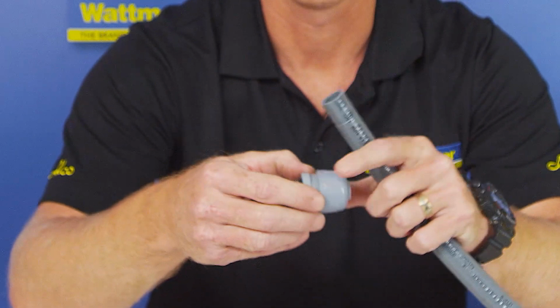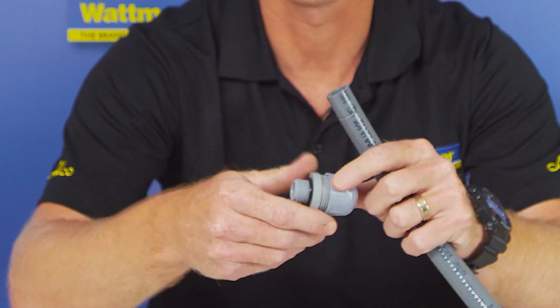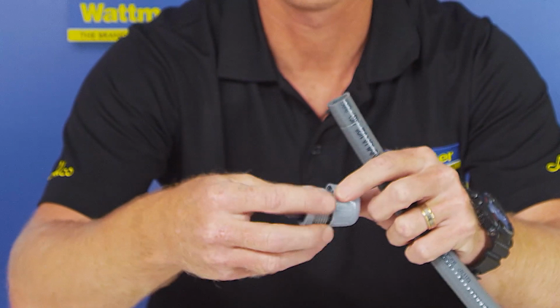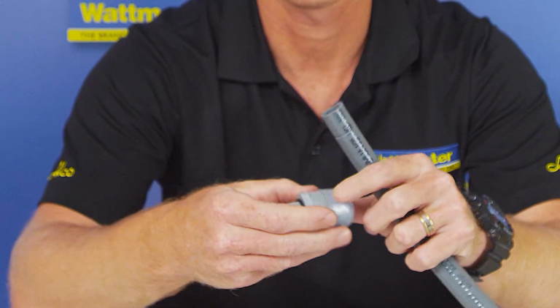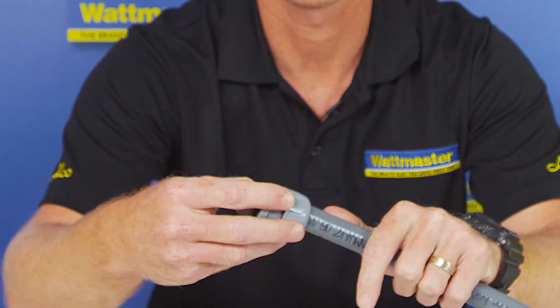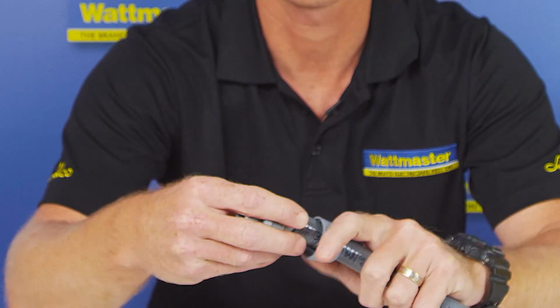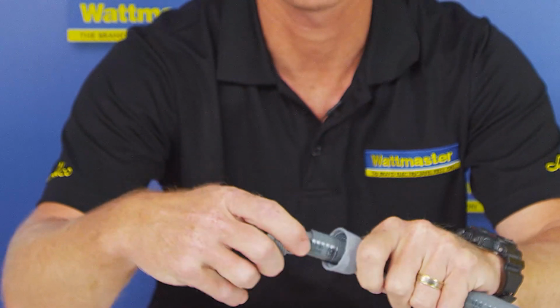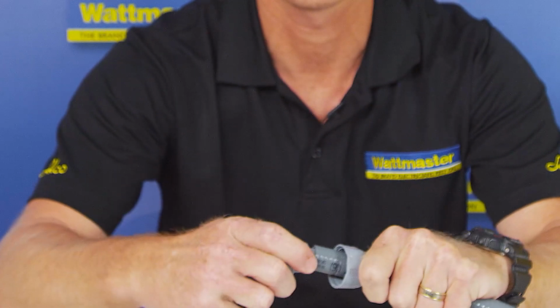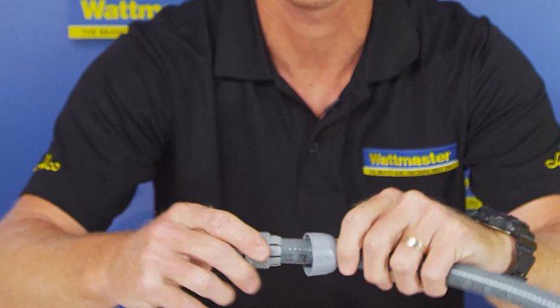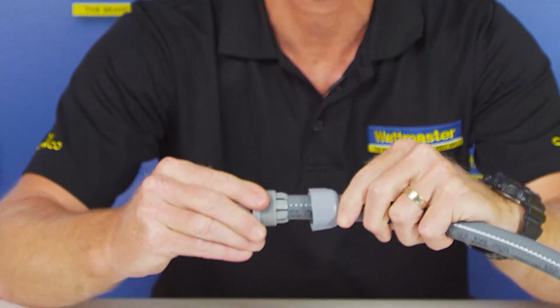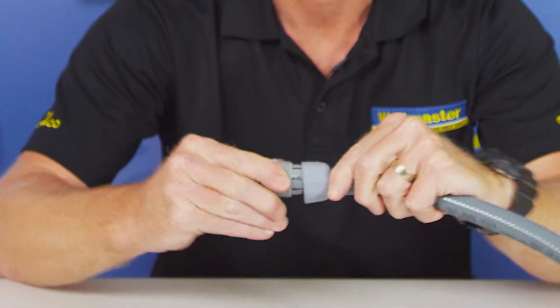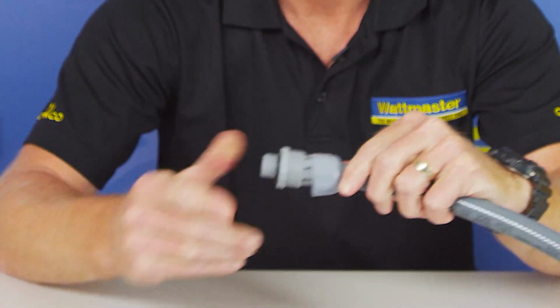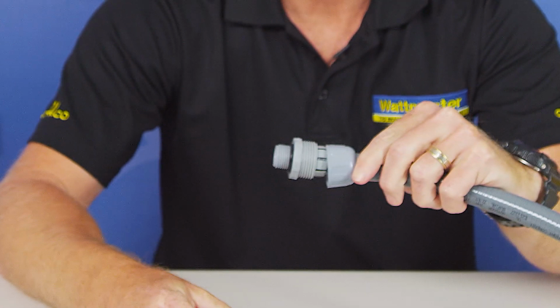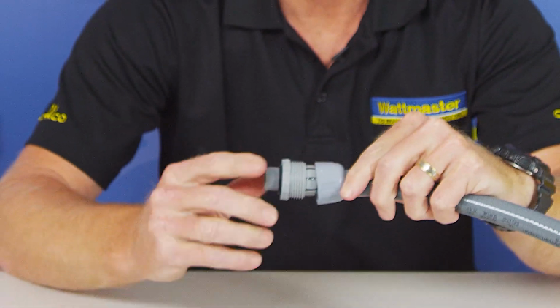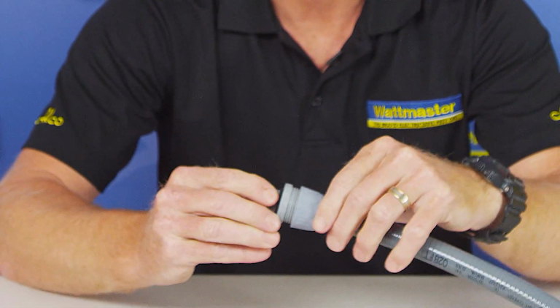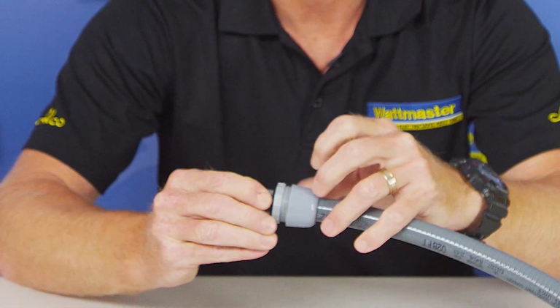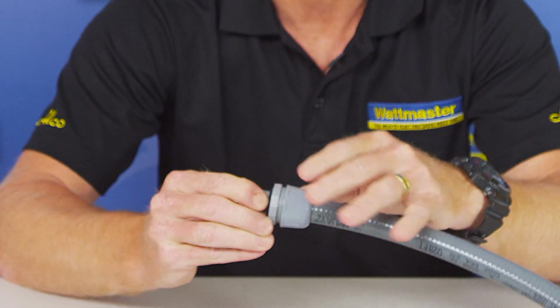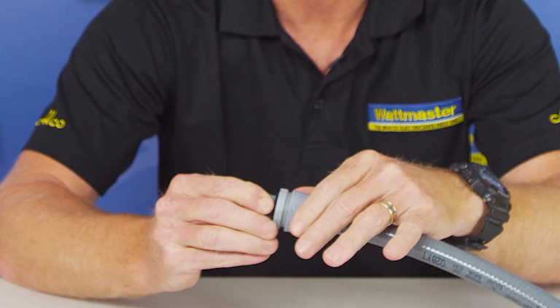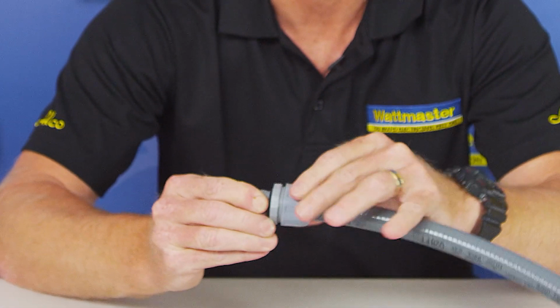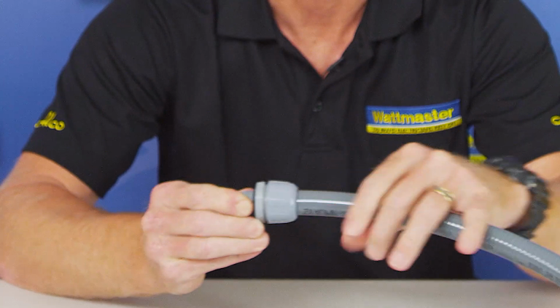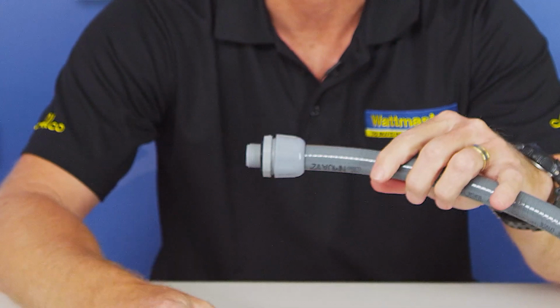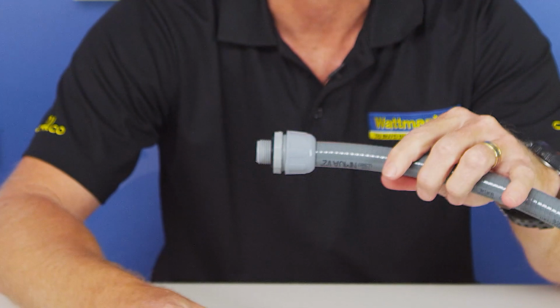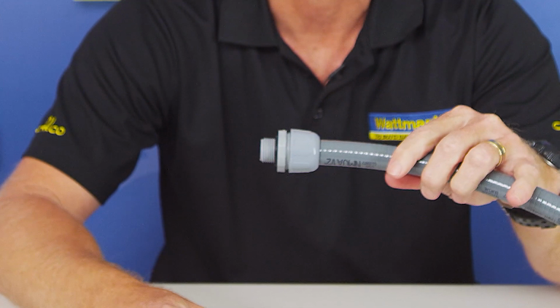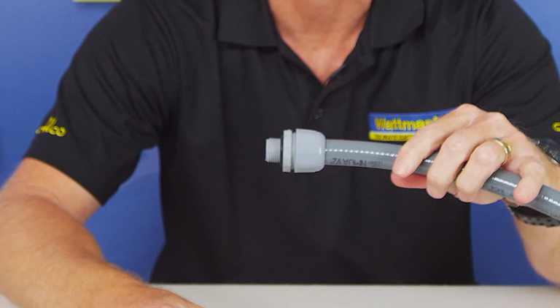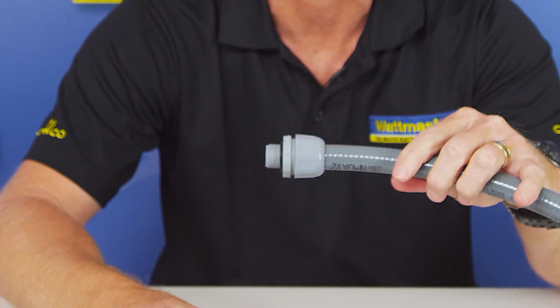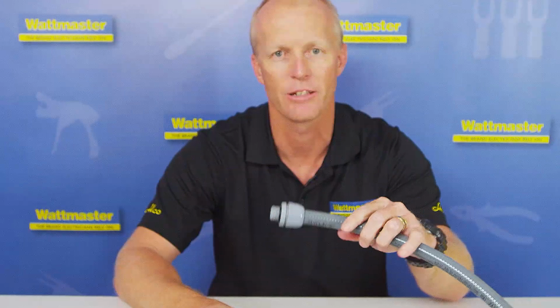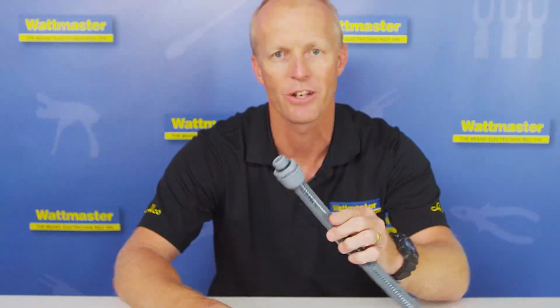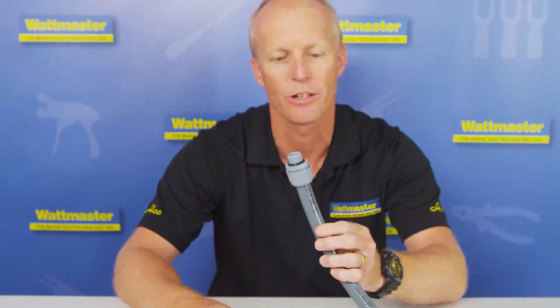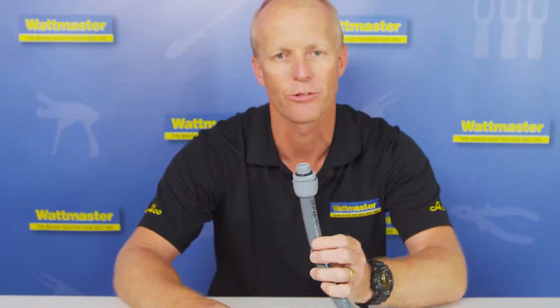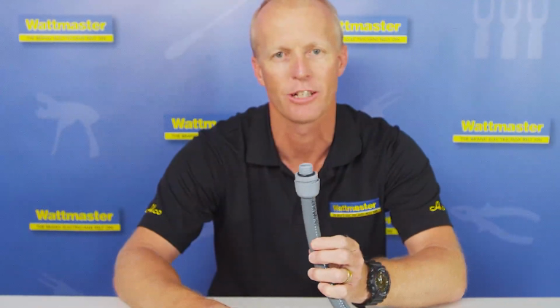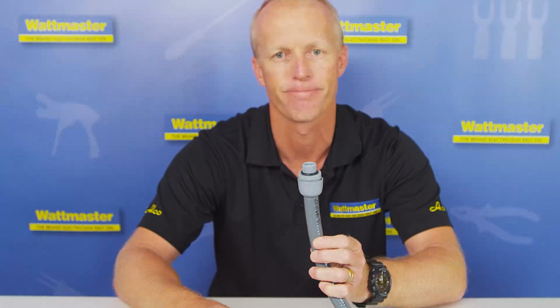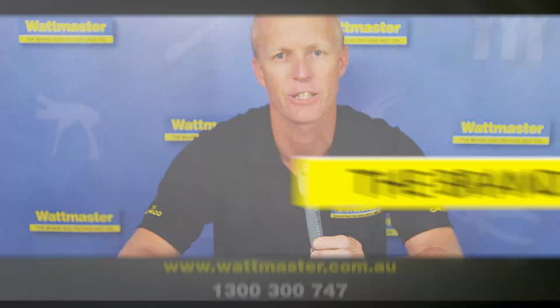It's very simple to apply. You put the back nut on, push the gland onto it and do up the back nut. Sometimes you don't even have to undo the back nut to put it over there, and it's as easy as that. It'll be available at all electrical wholesalers. Thank you.